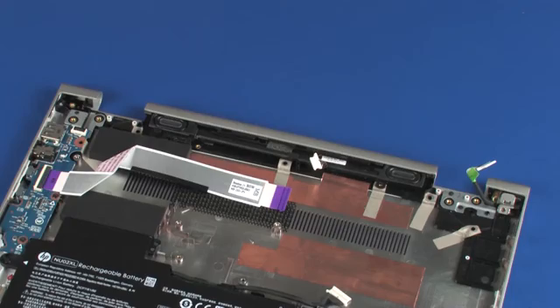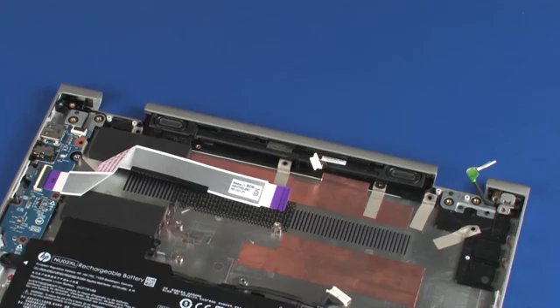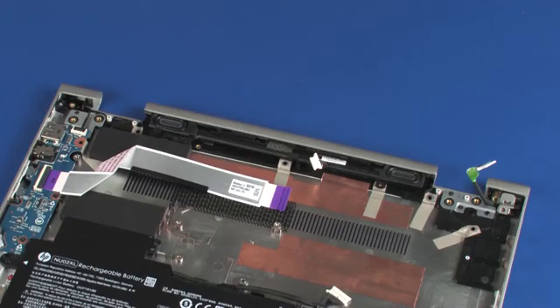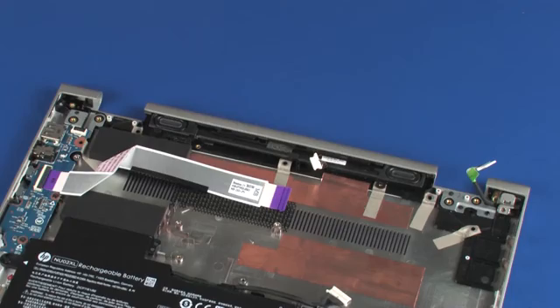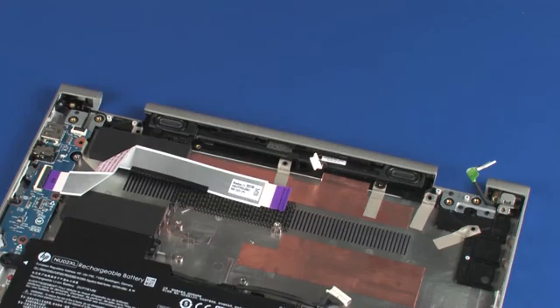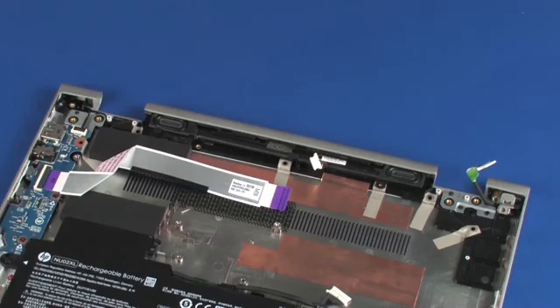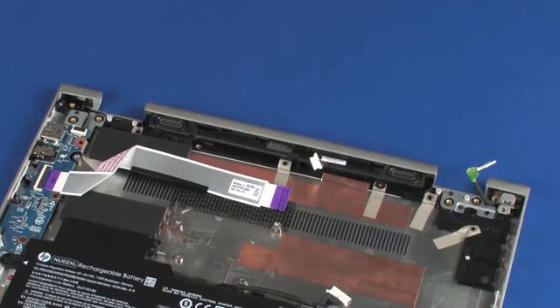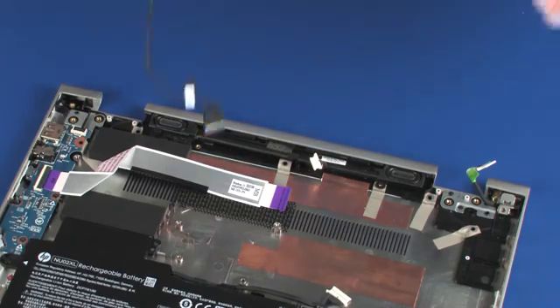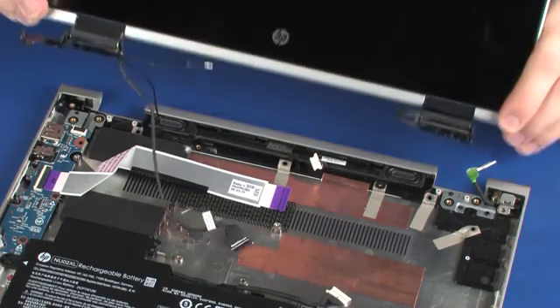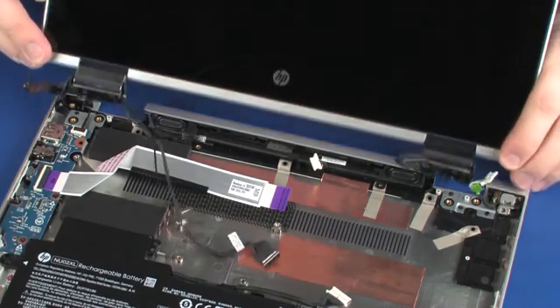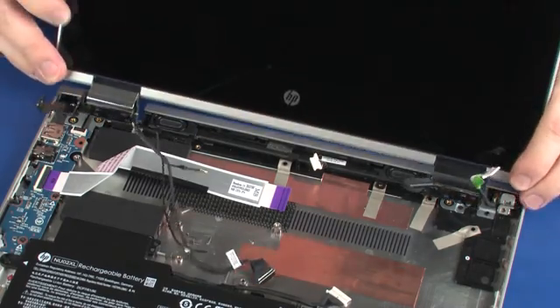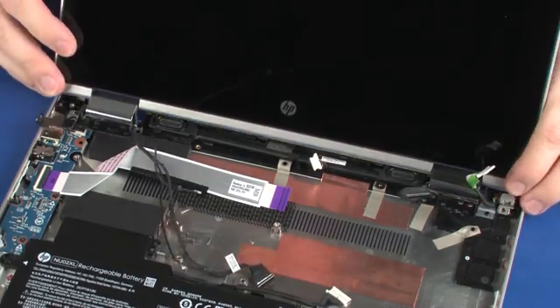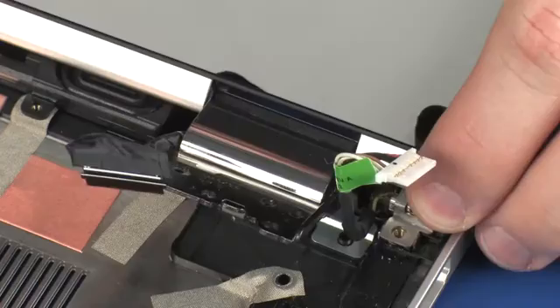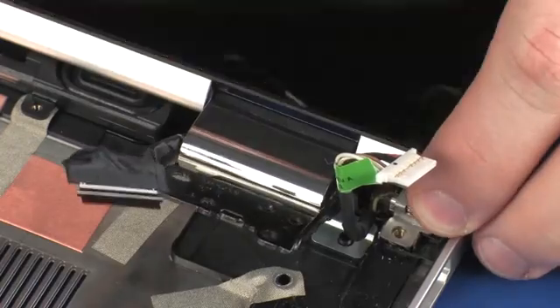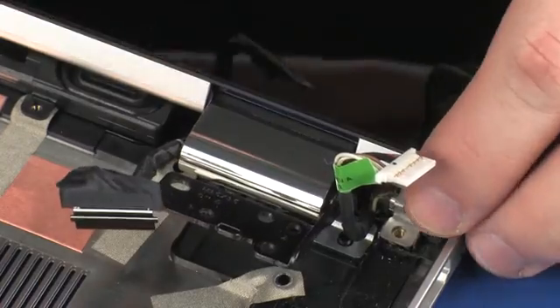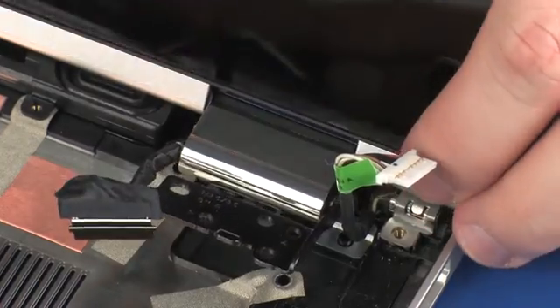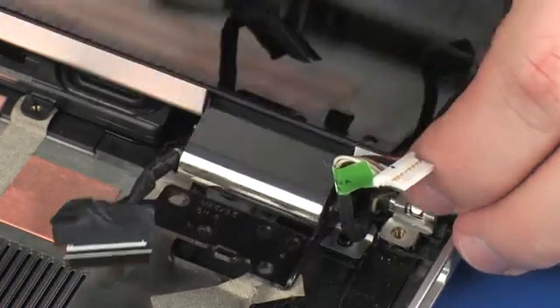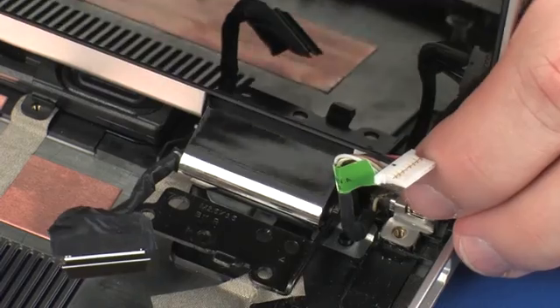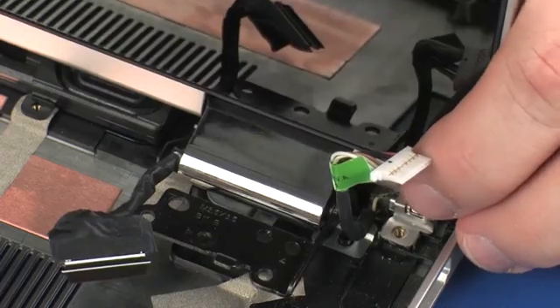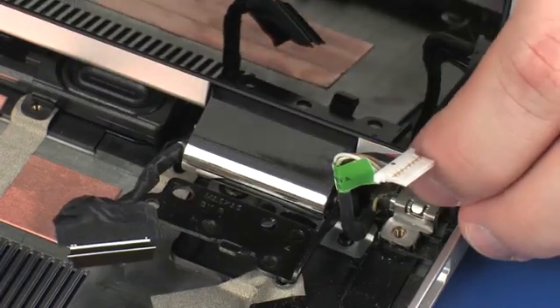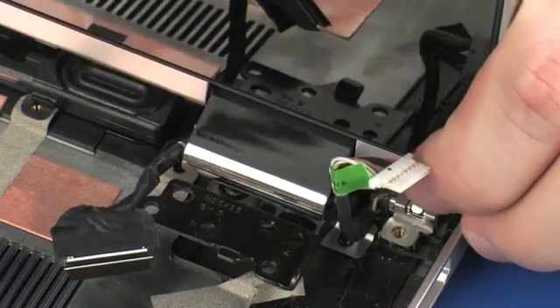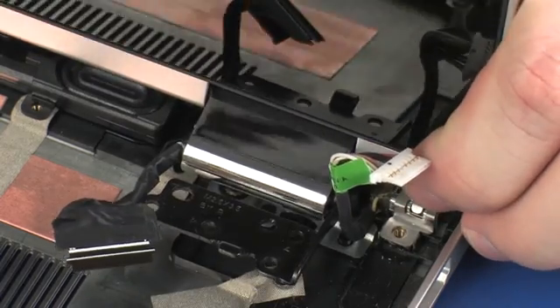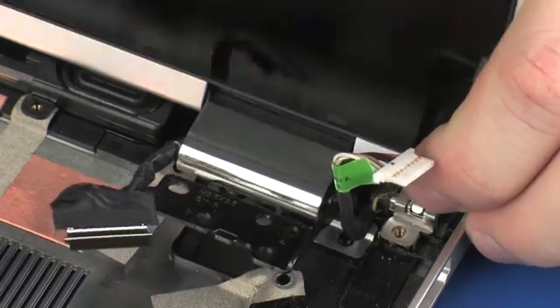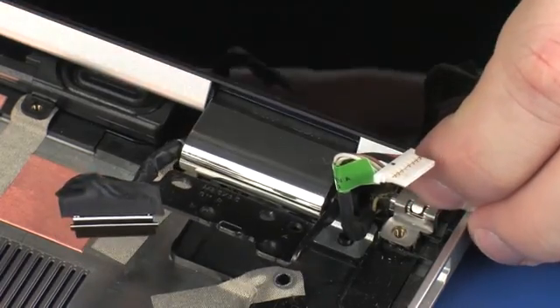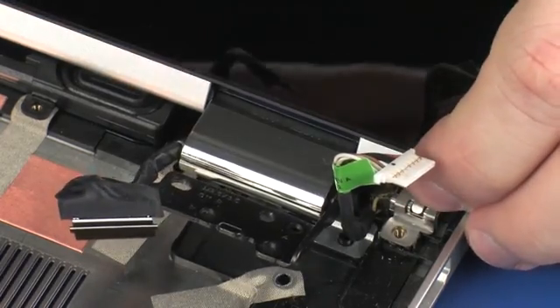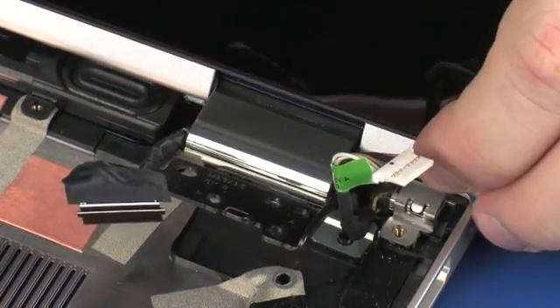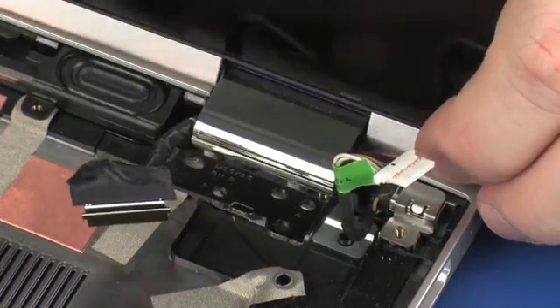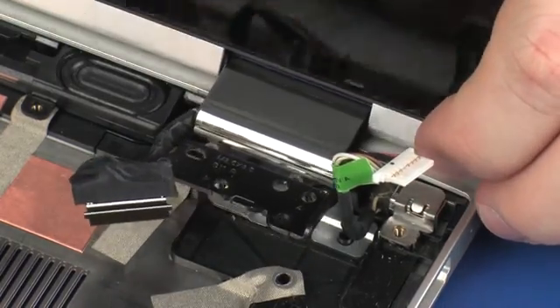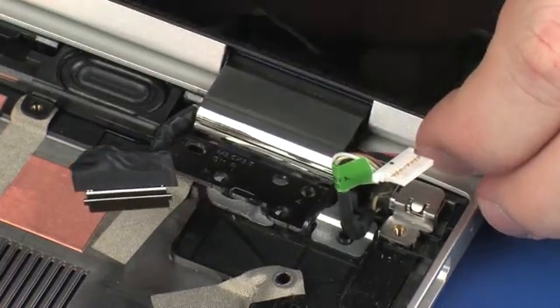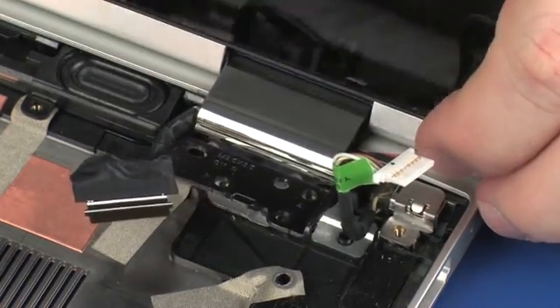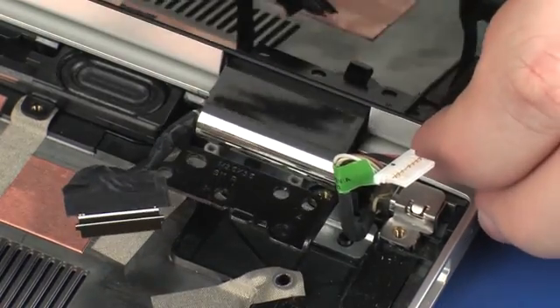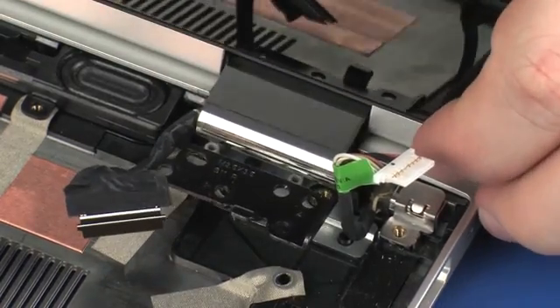Replacement. Slide the display panel hinges on the display panel assembly under the lip on the base enclosure and lower them onto the alignment pins.